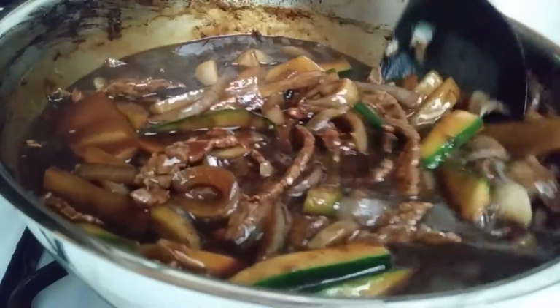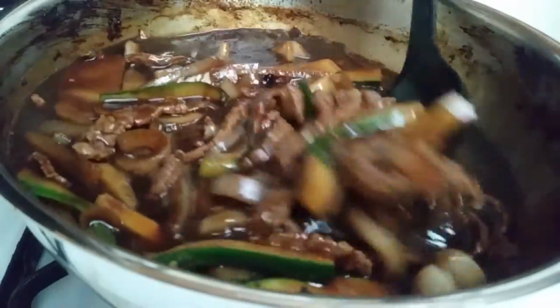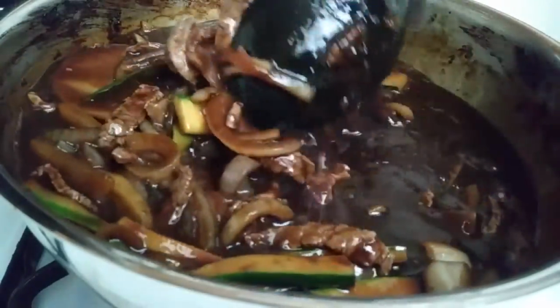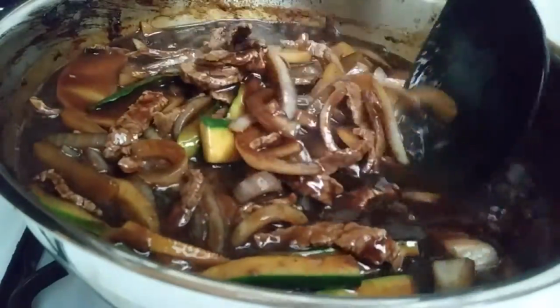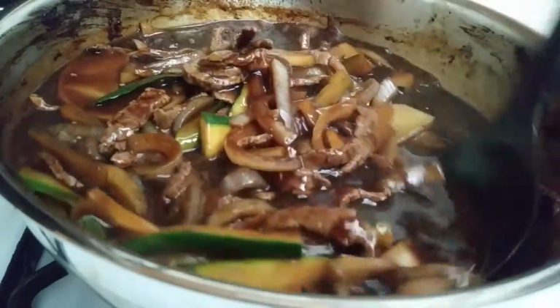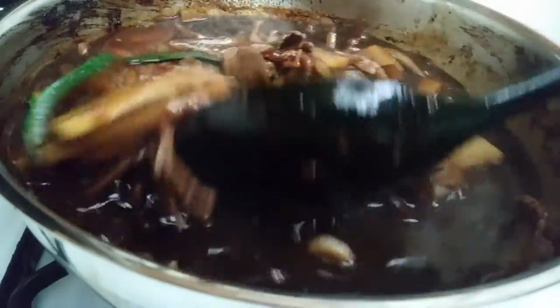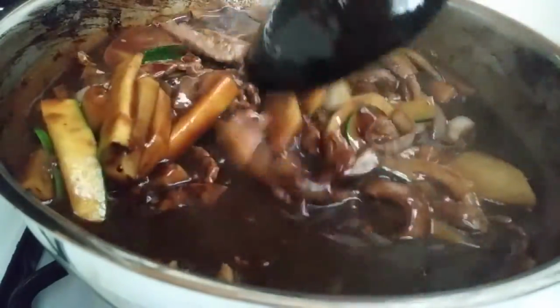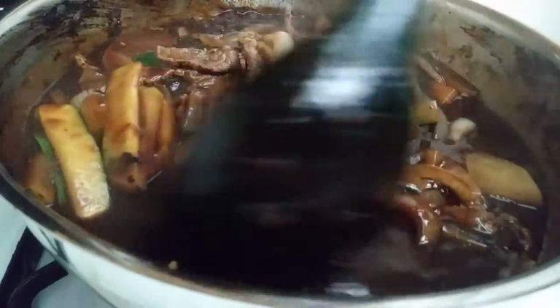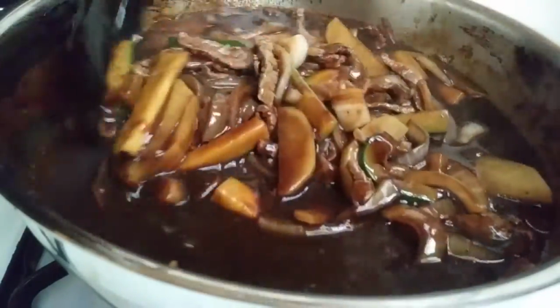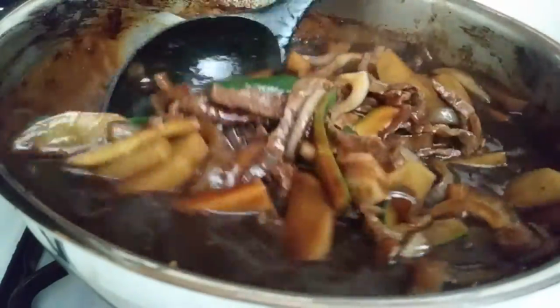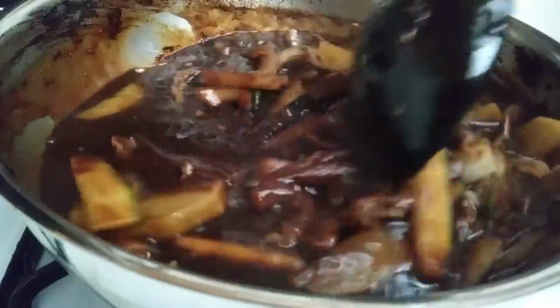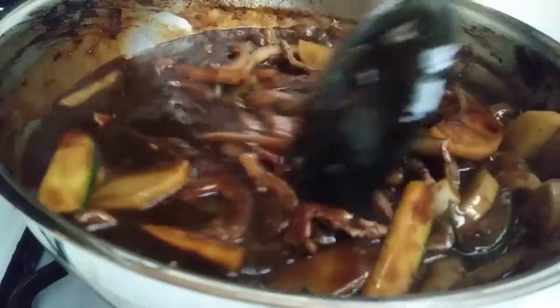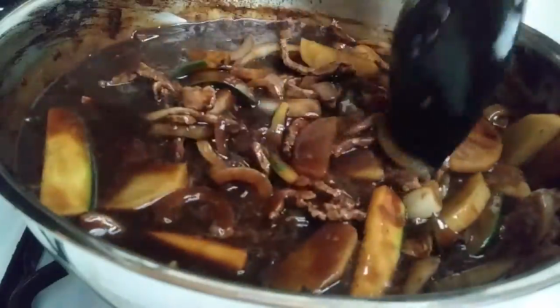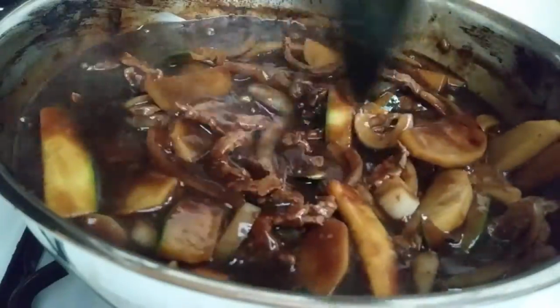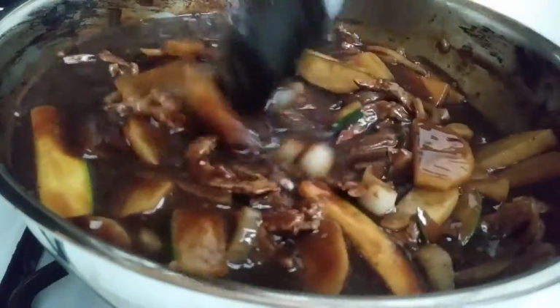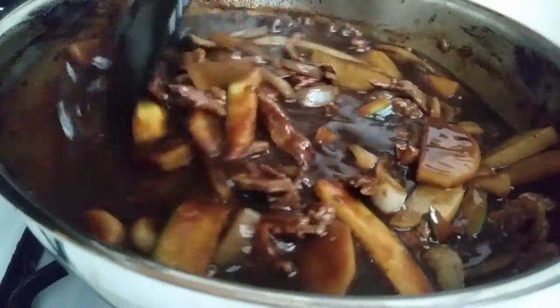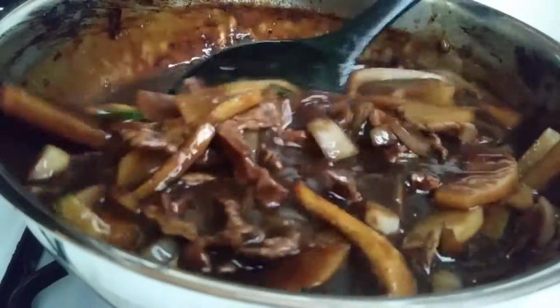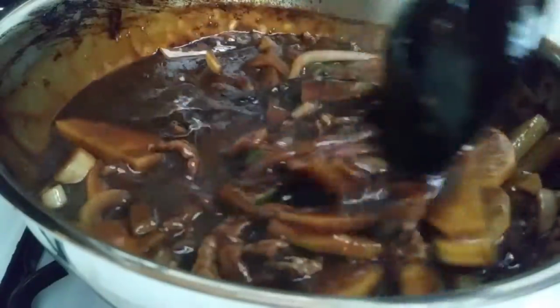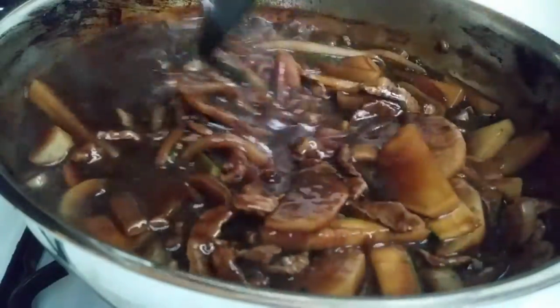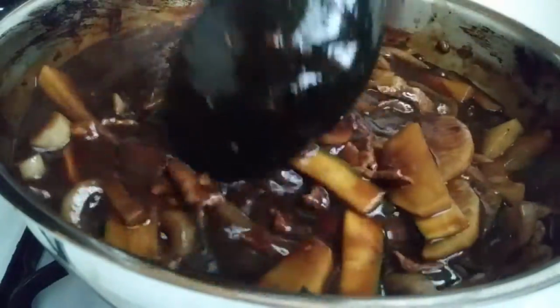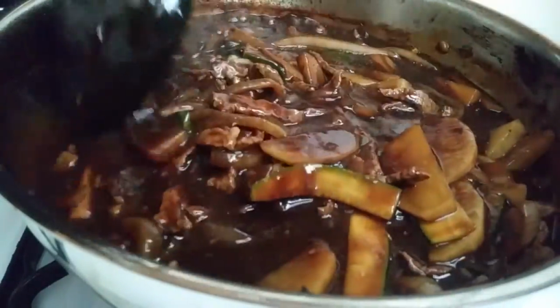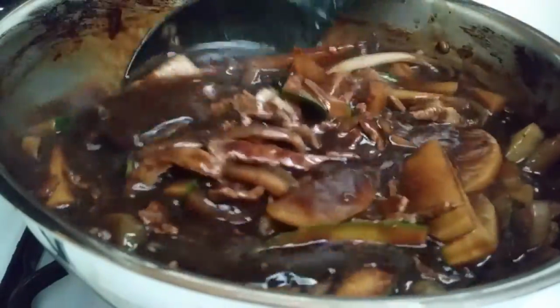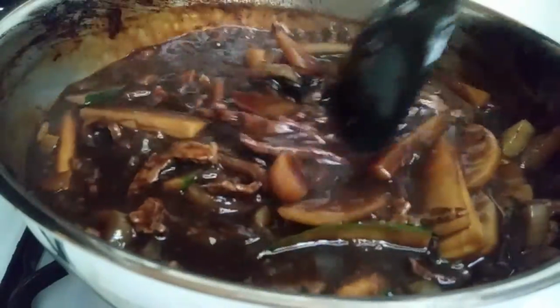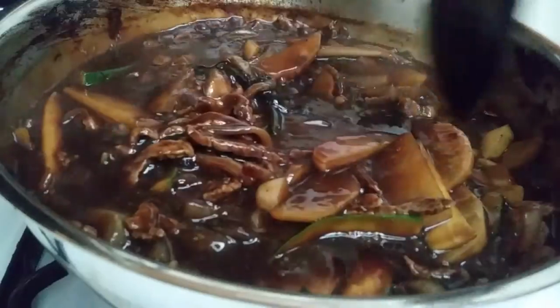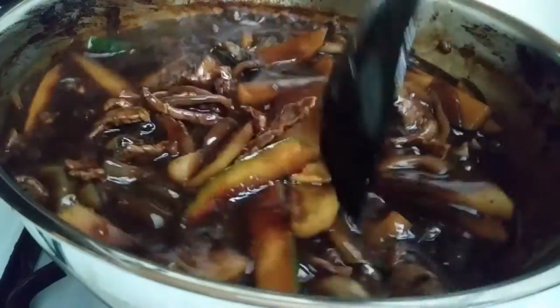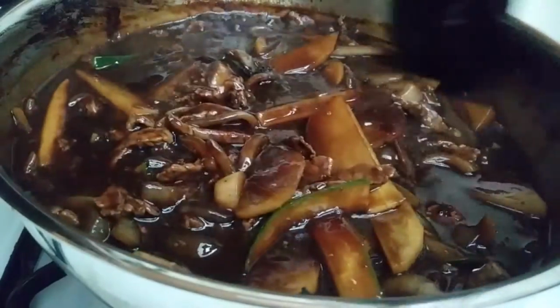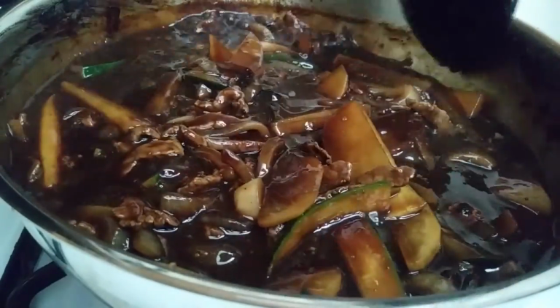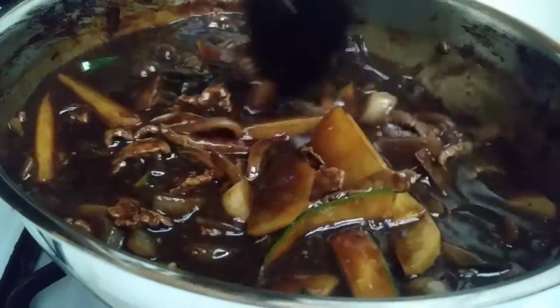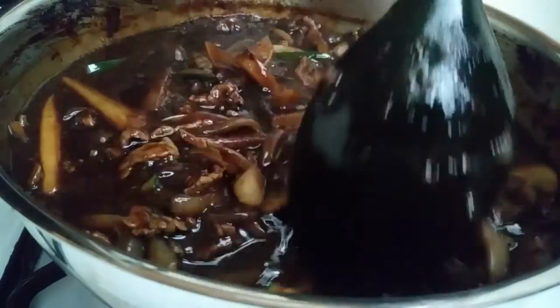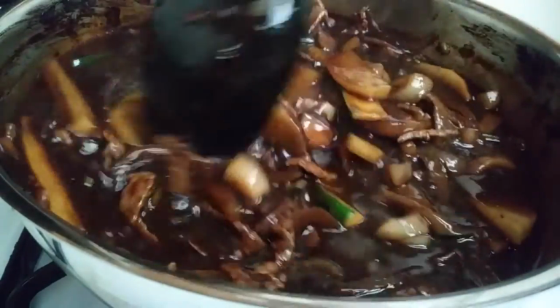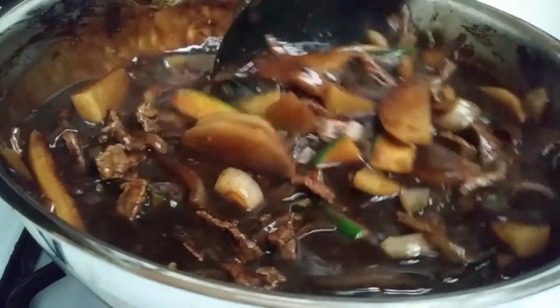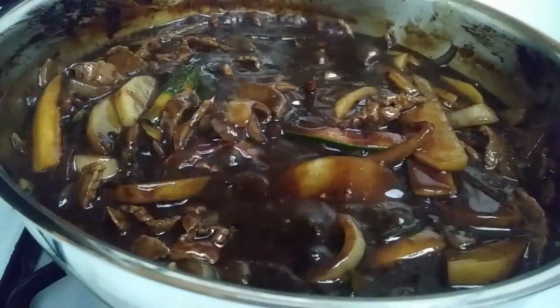And this is the end of dinner. All you have to do is just boil some noodles or make some rice and serve this right on top of it. And for those of you that like to be a little bit extra, go ahead and fry an egg and throw that on top as well.